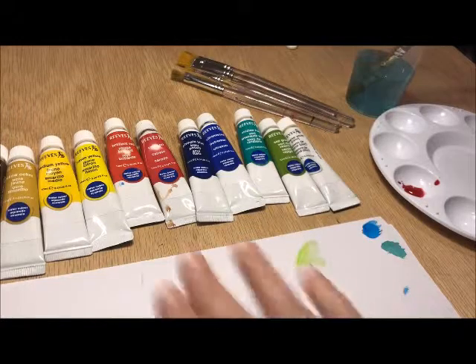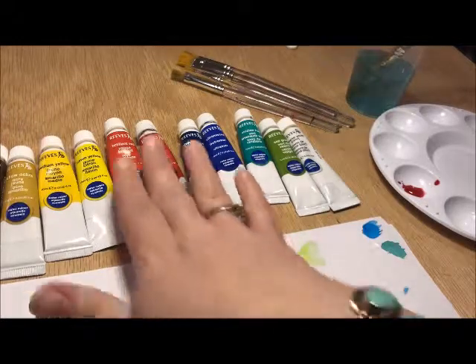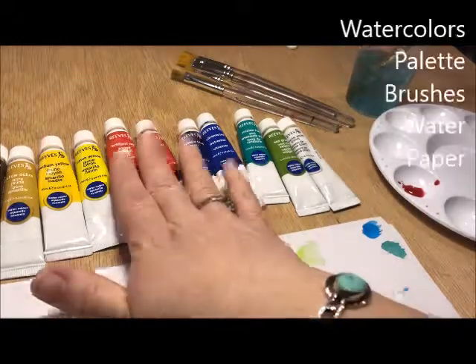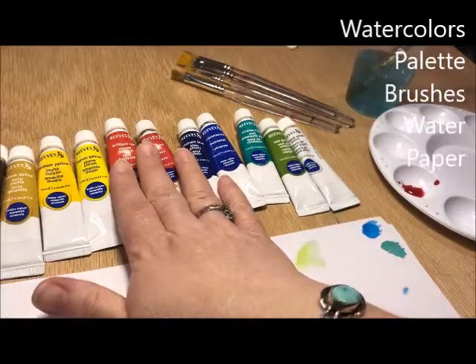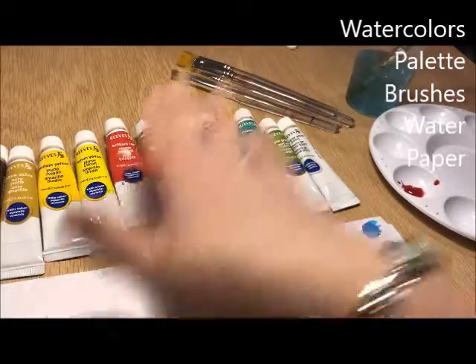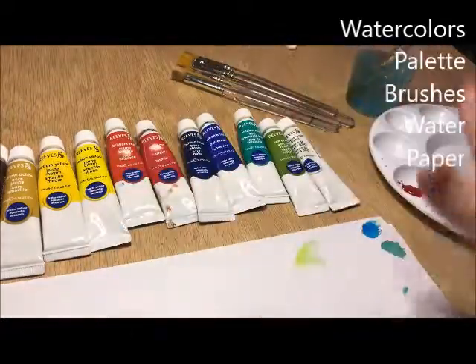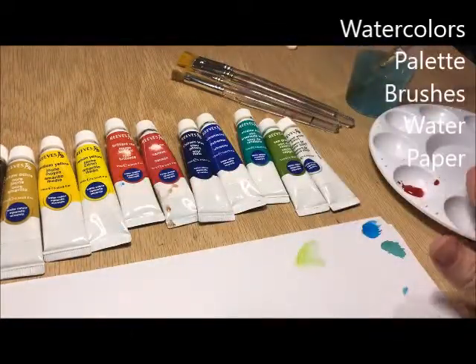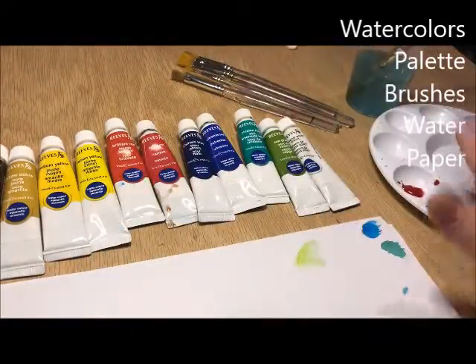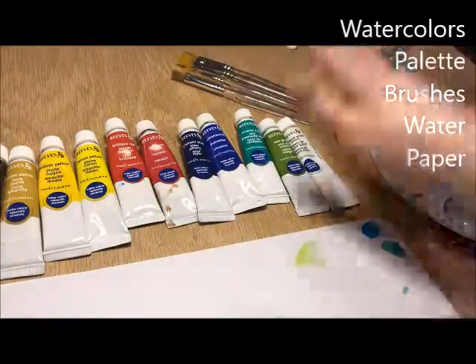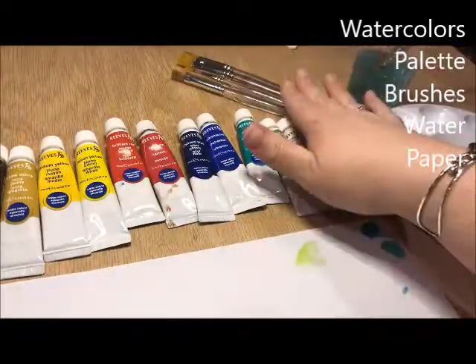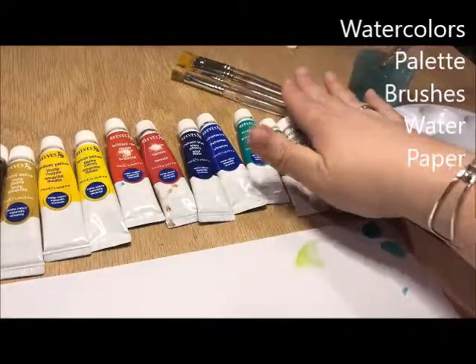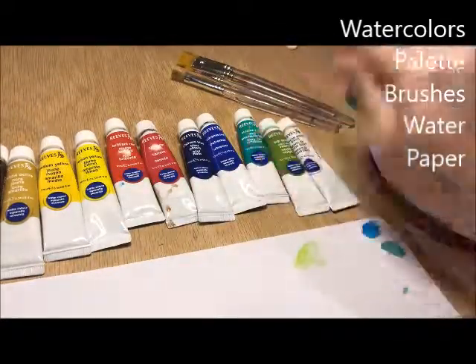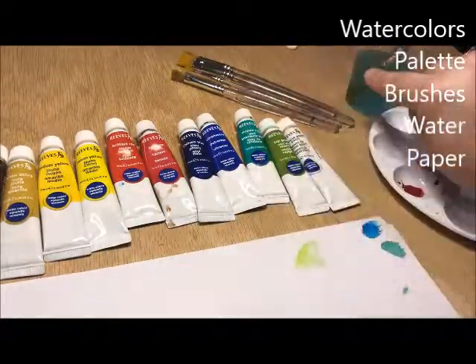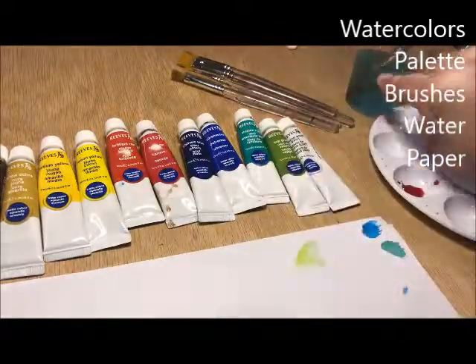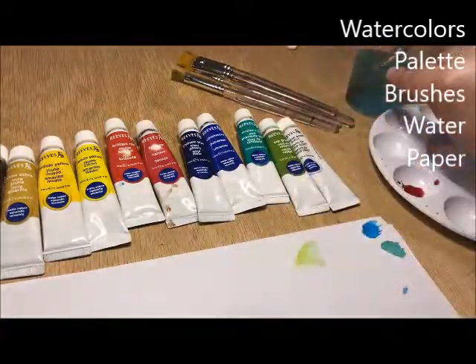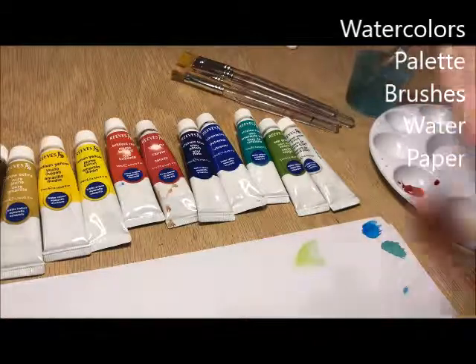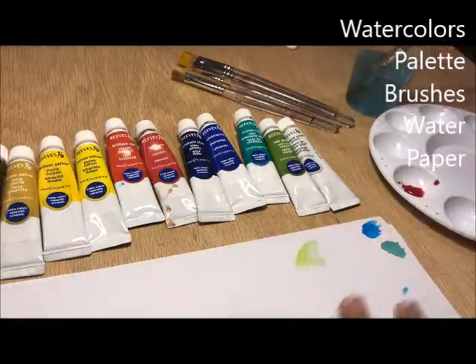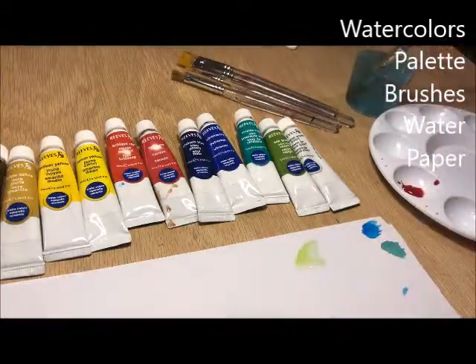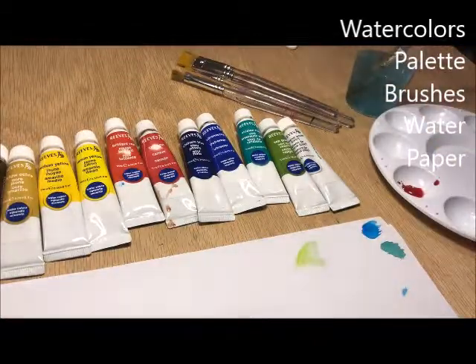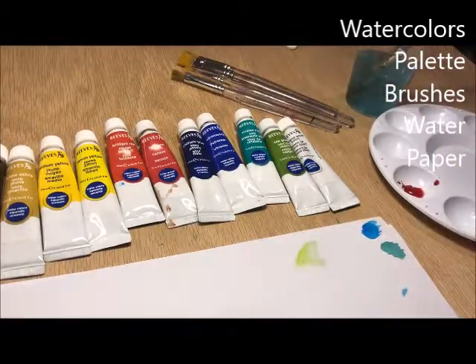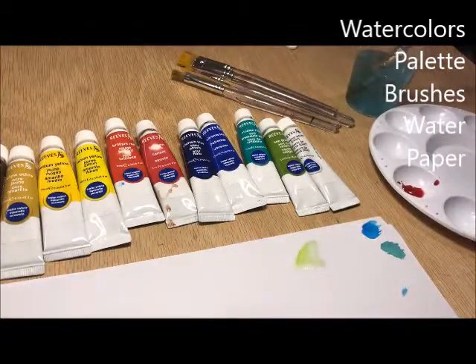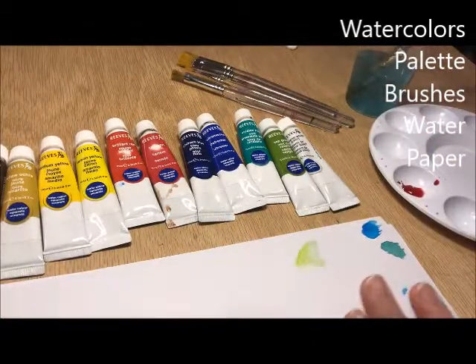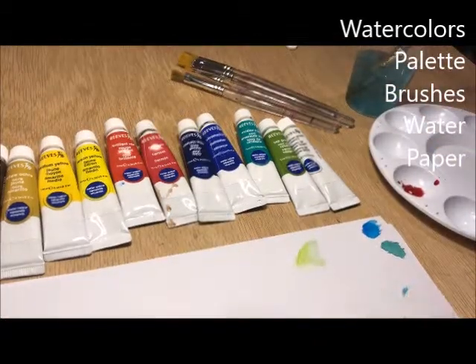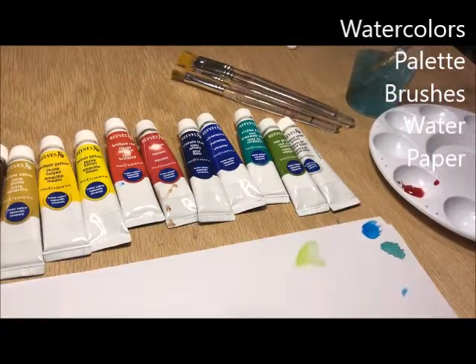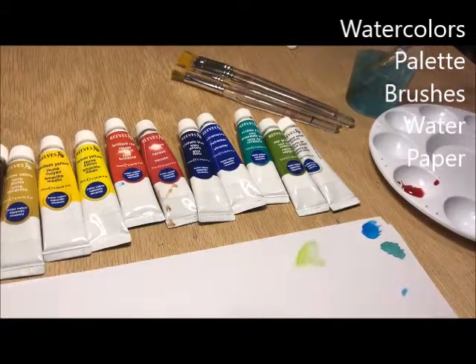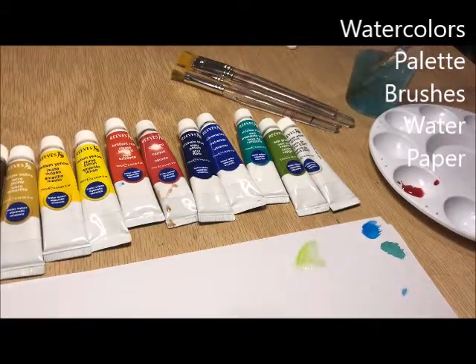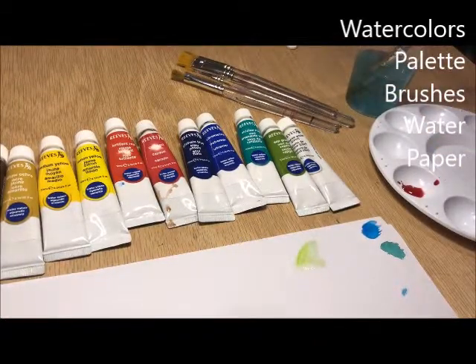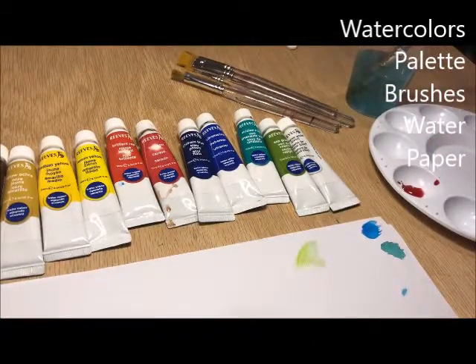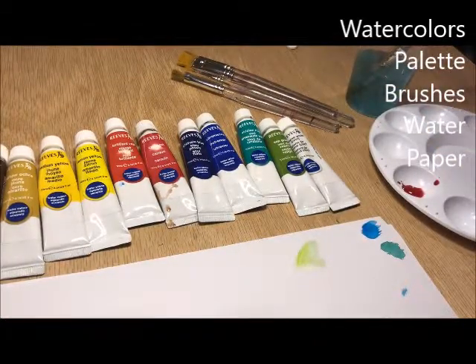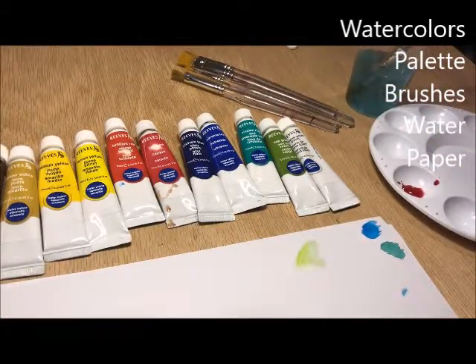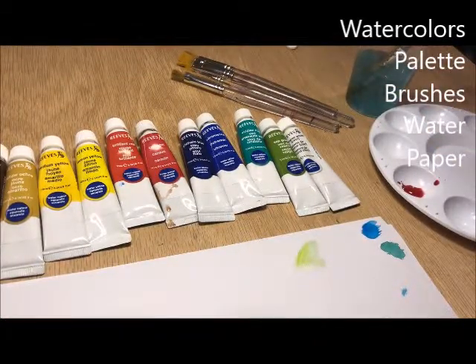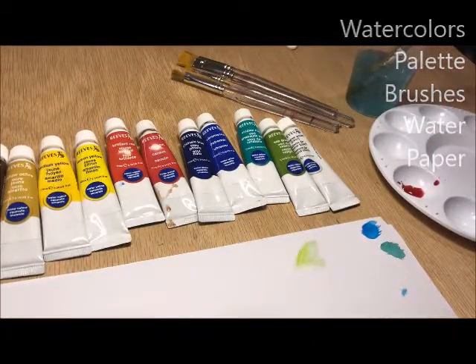So you need your watercolors, your palette, your brushes, some water, and good, heavy, good quality paper. Regular paper just won't cut it.